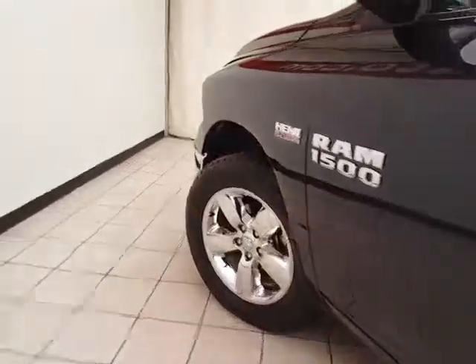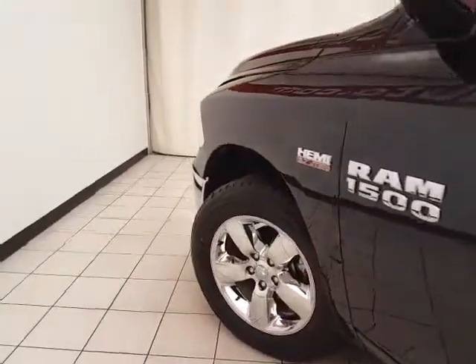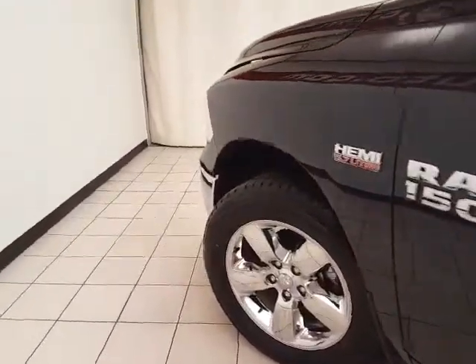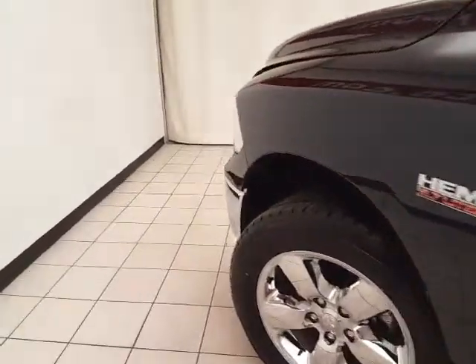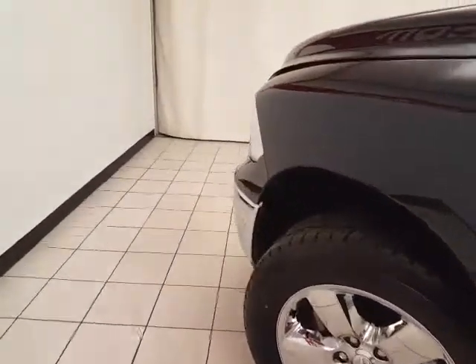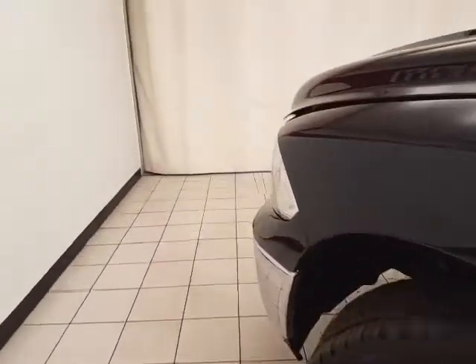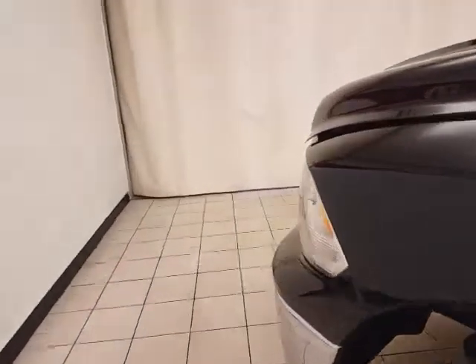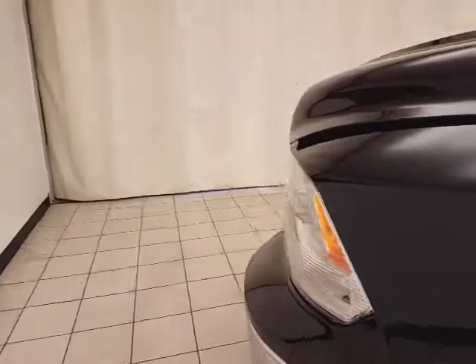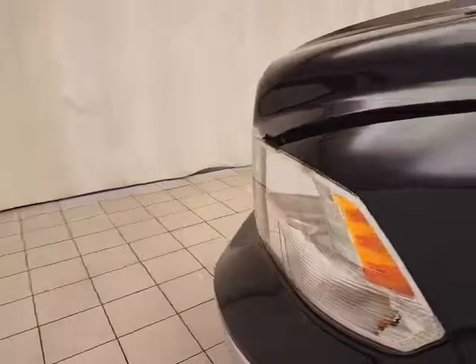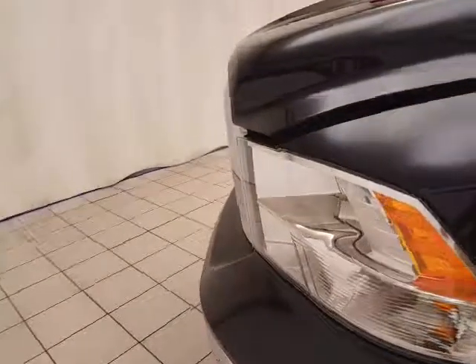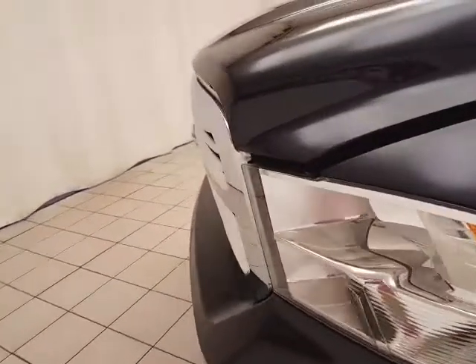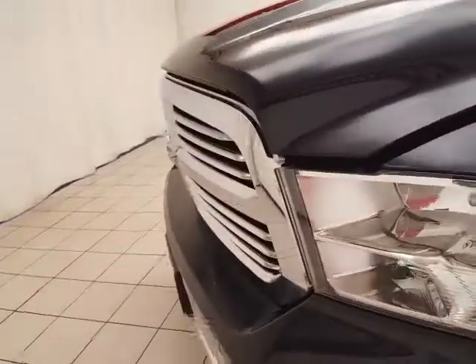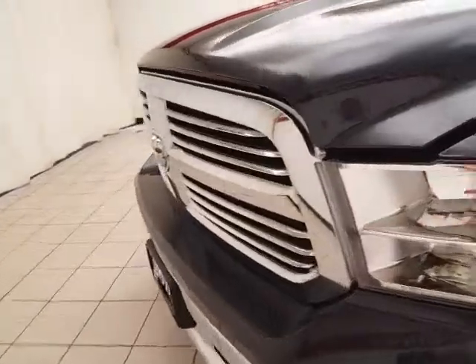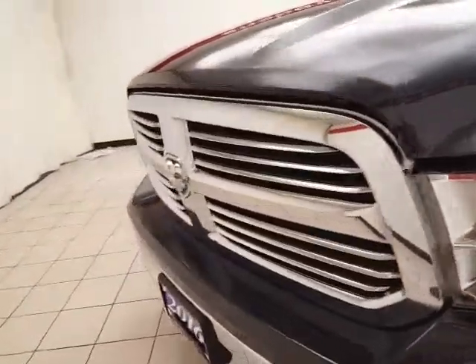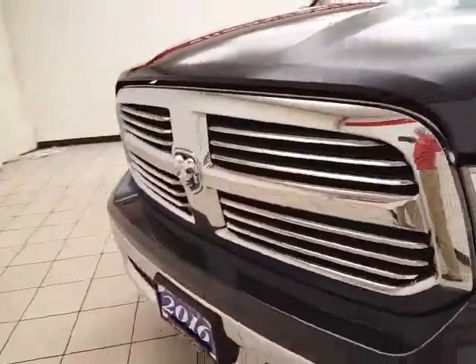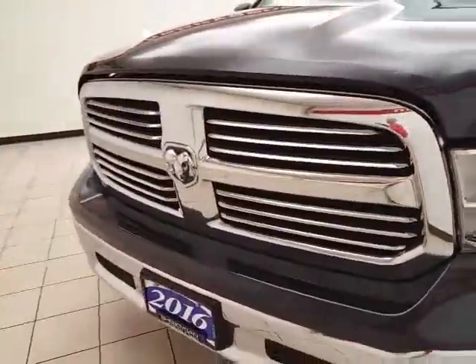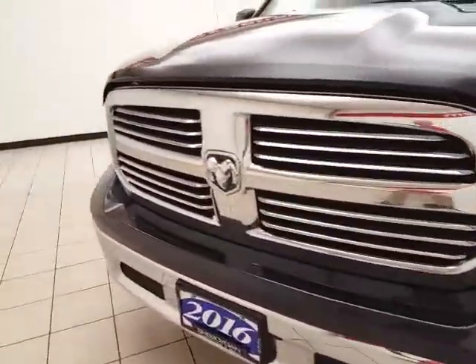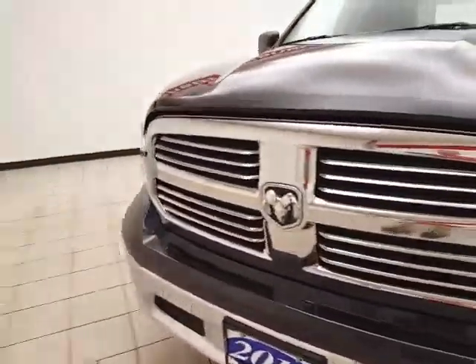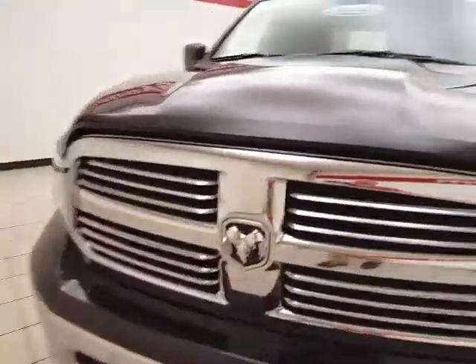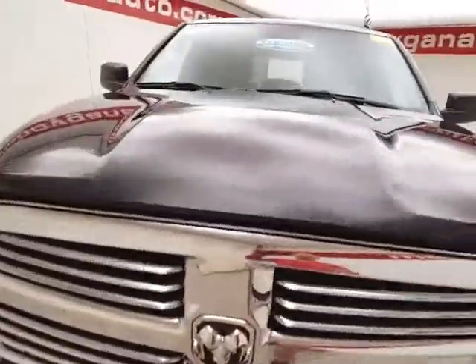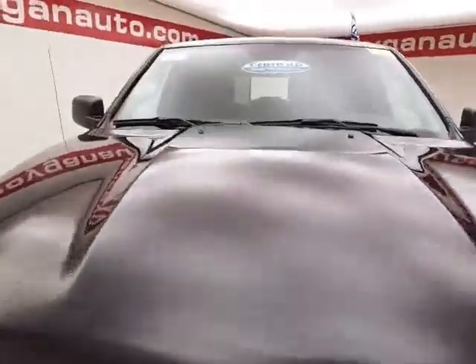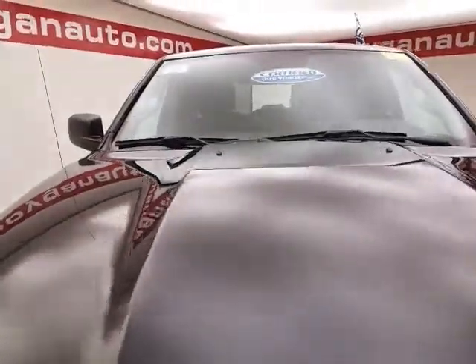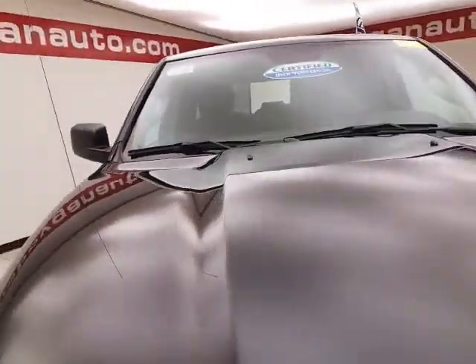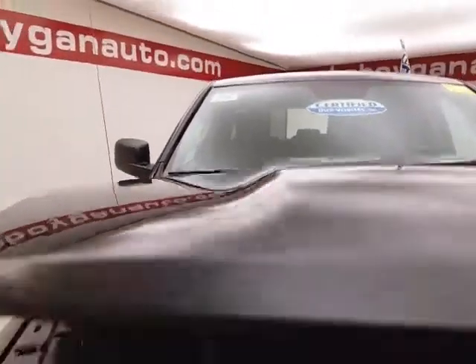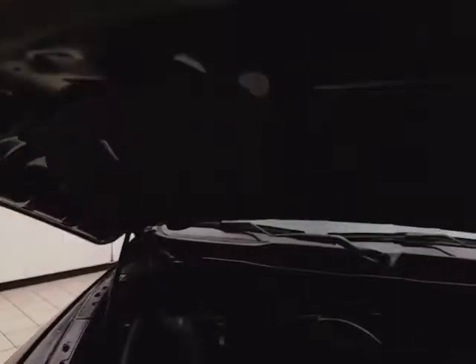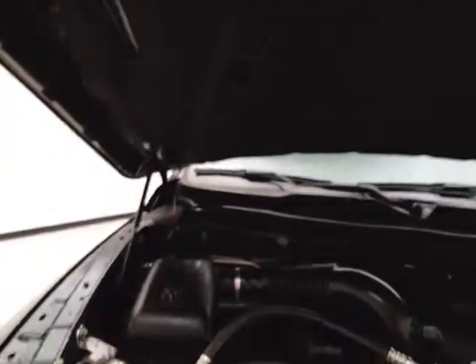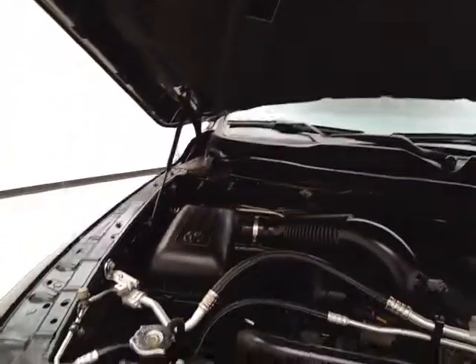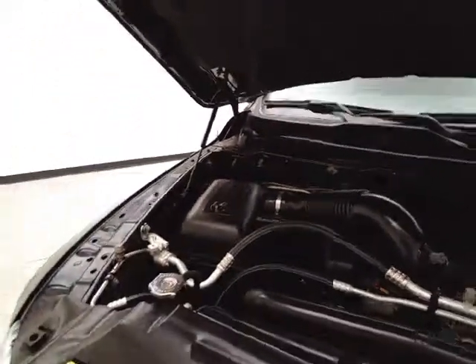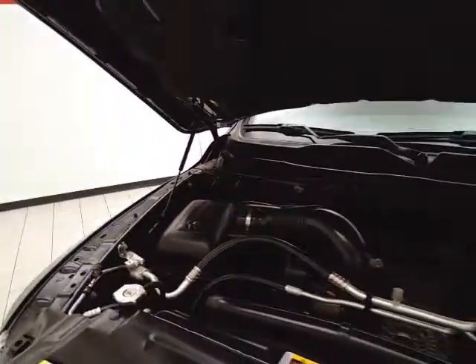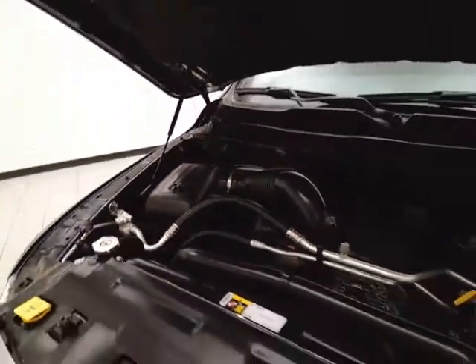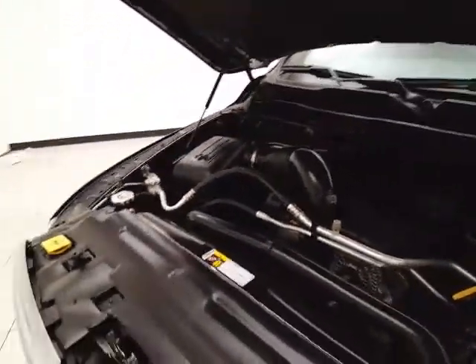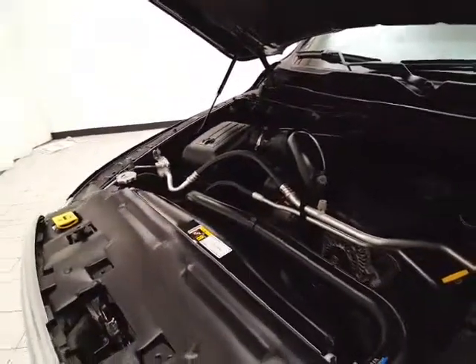Under the hood, this Ram is powered by a 5.7-liter Hemi V8 producing 395 horsepower, and it's just as clean under the hood as the rest of the truck.